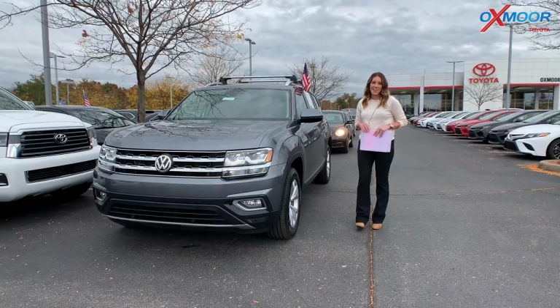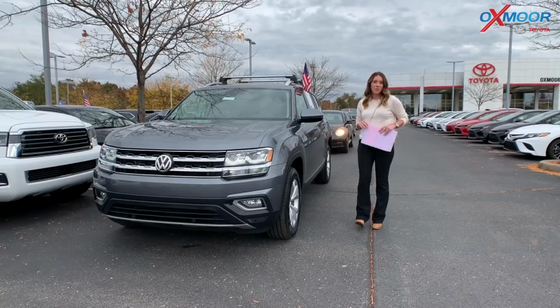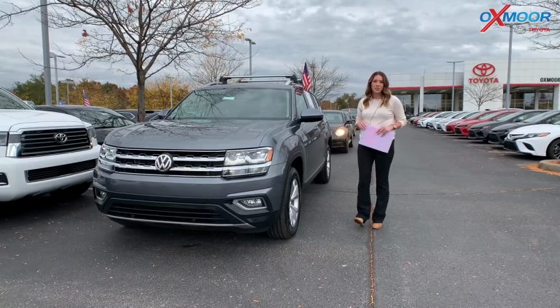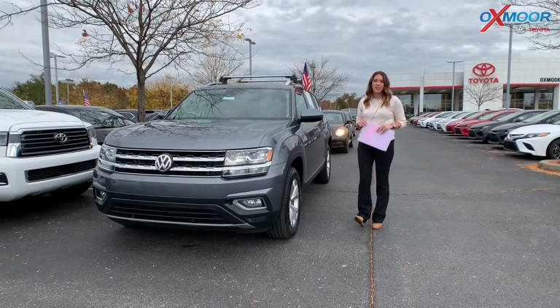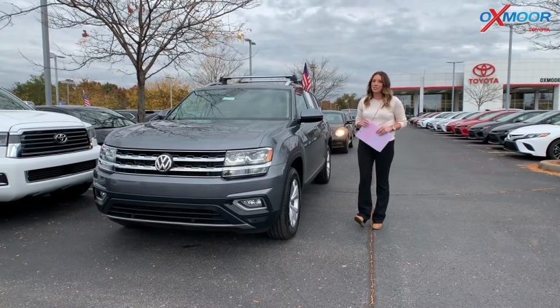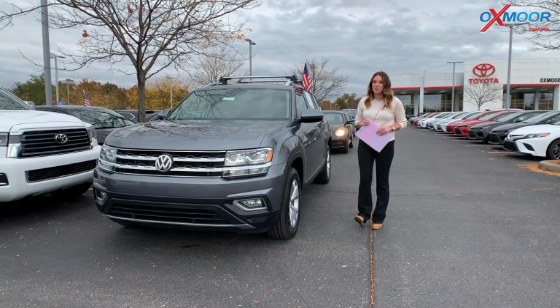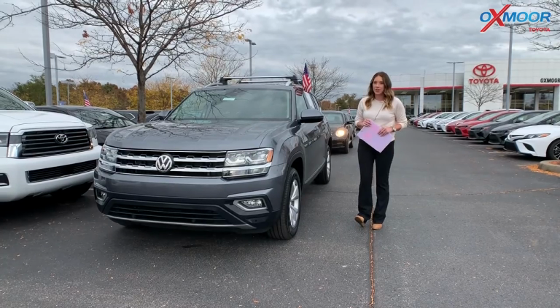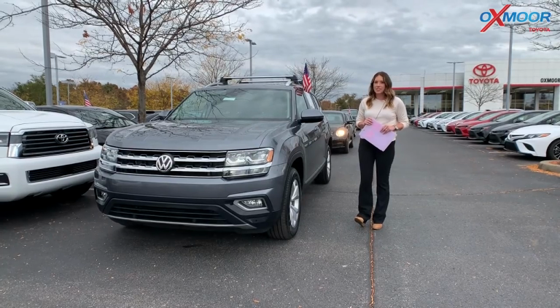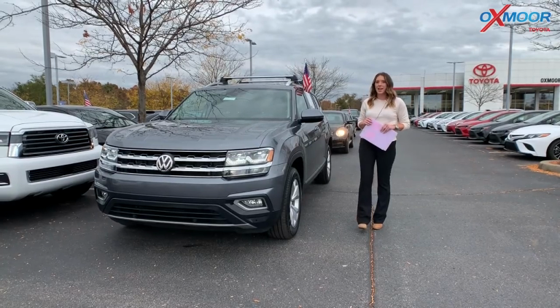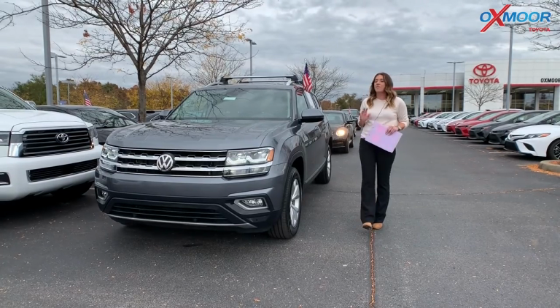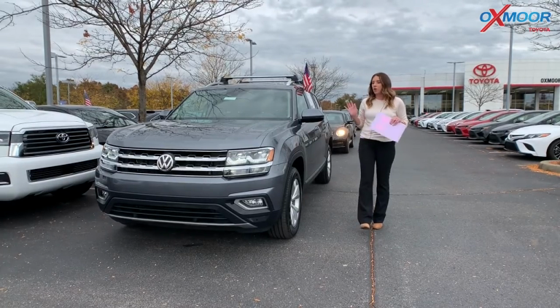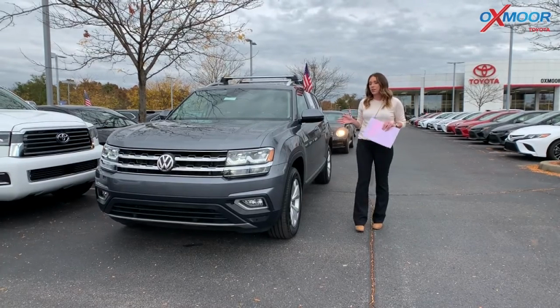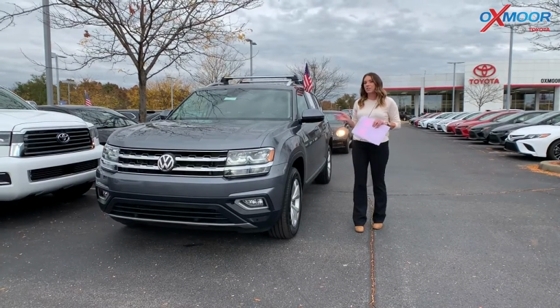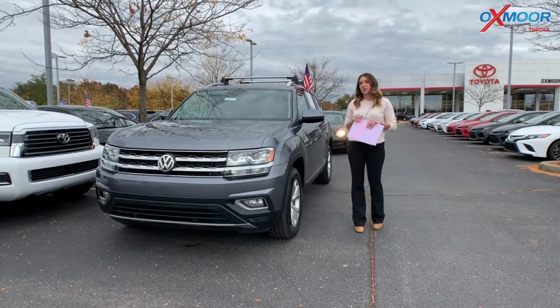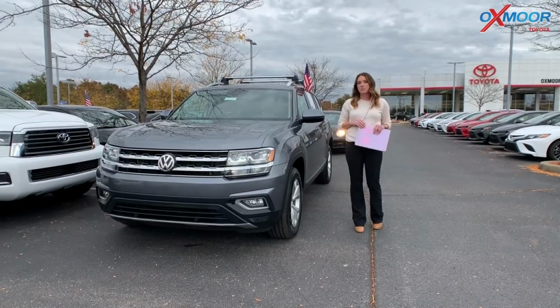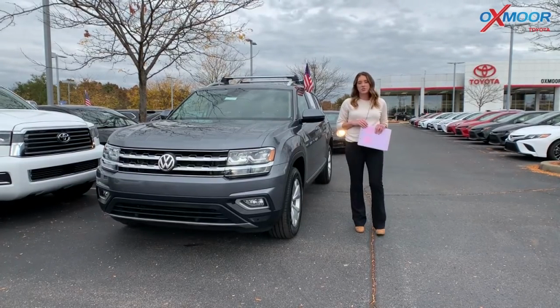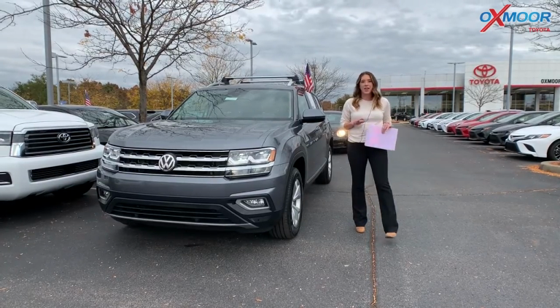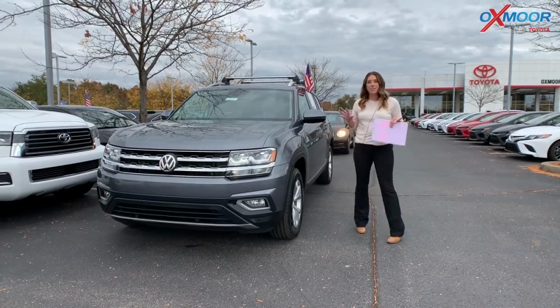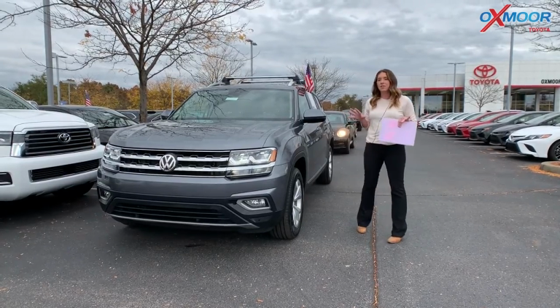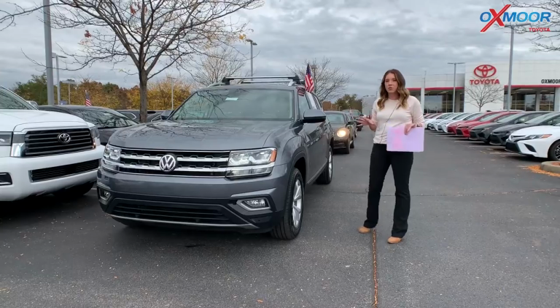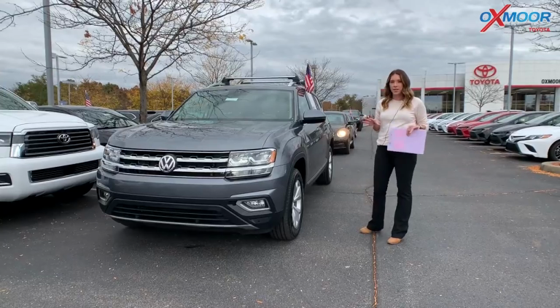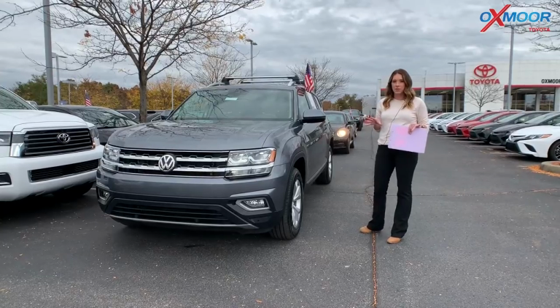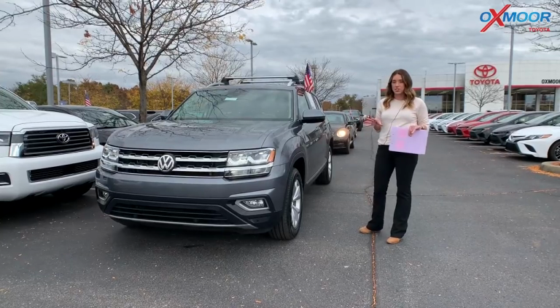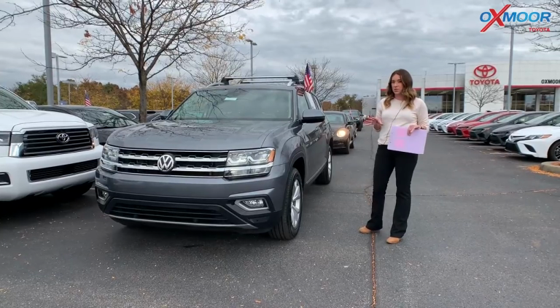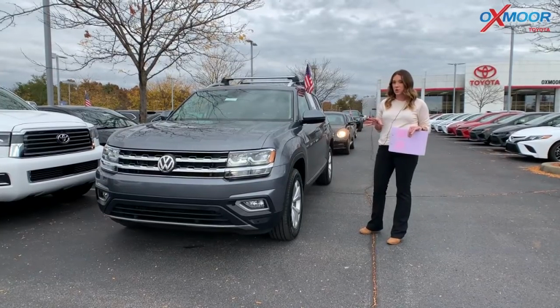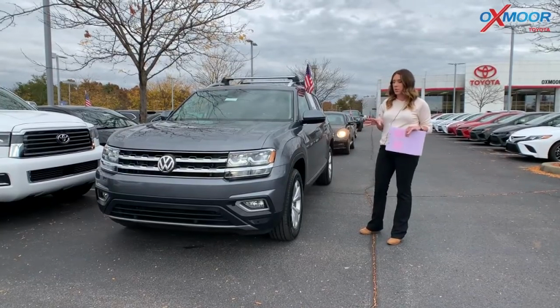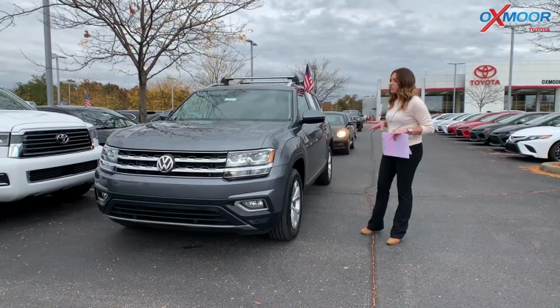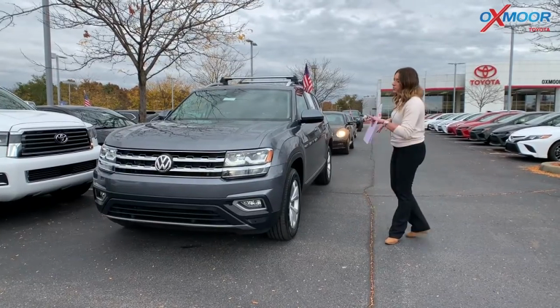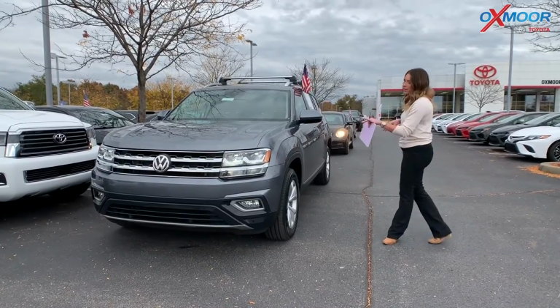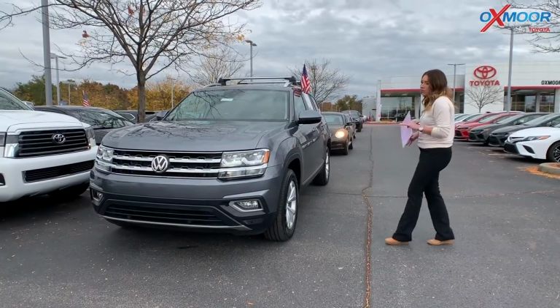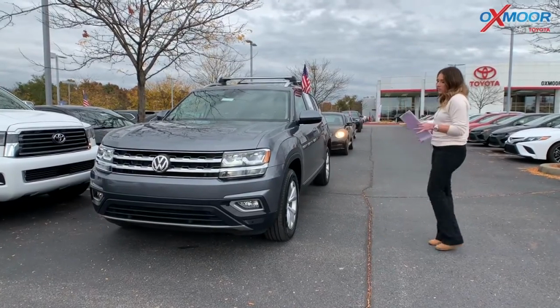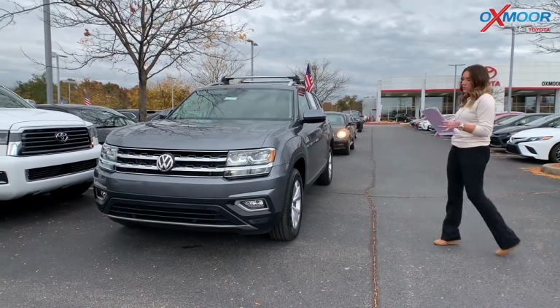Hey everyone, over here at Oxmoor Toyota today for our weekly used car specials. I have three Volkswagens I want to share with you all this week, so let's go ahead and start with this one.